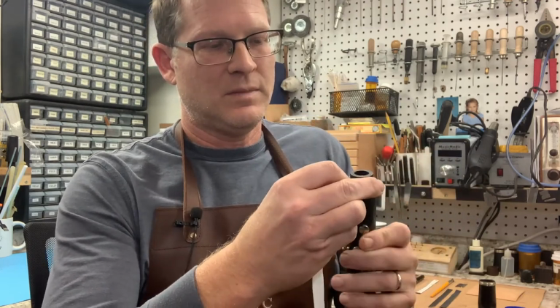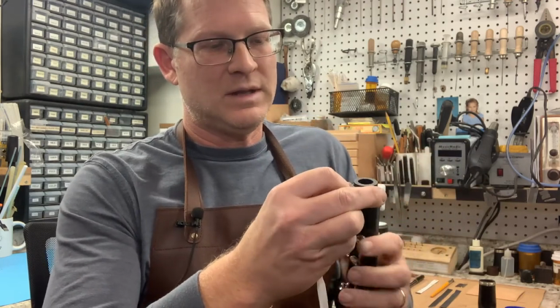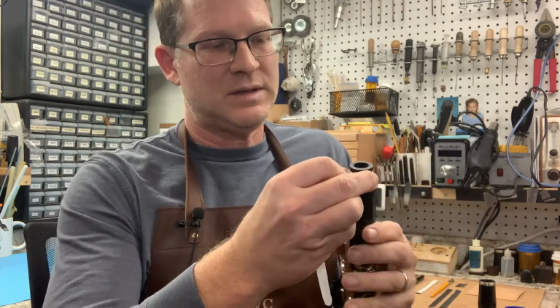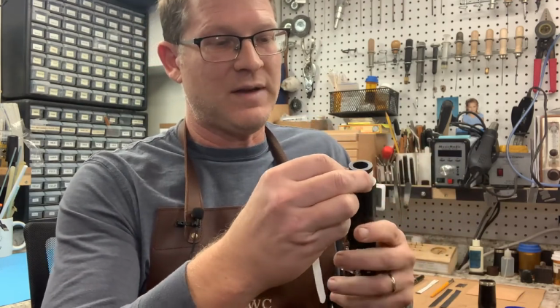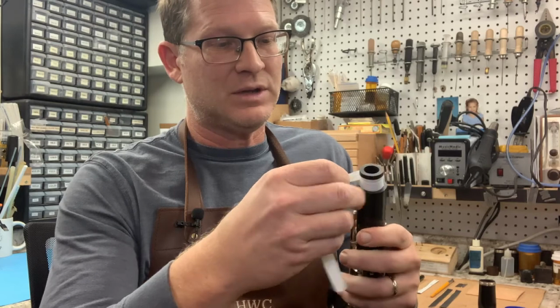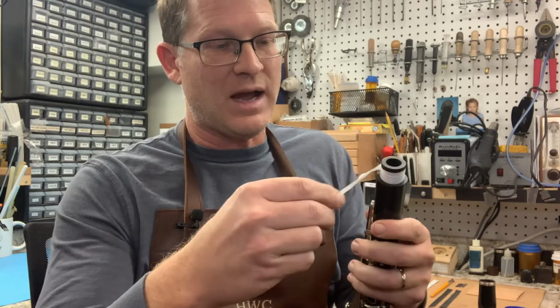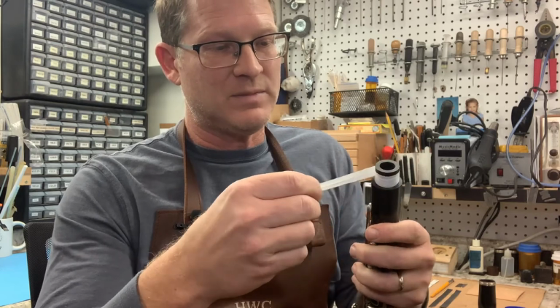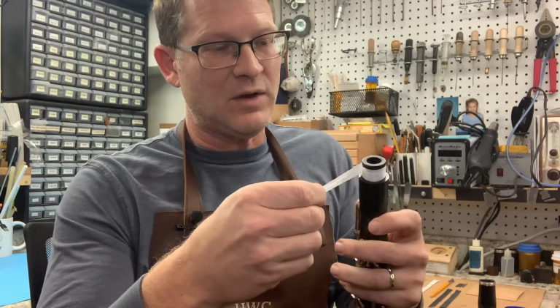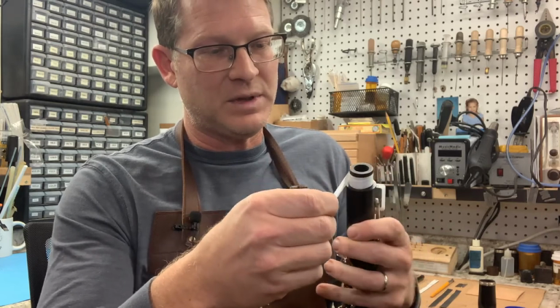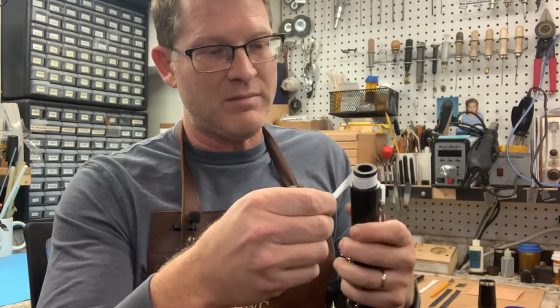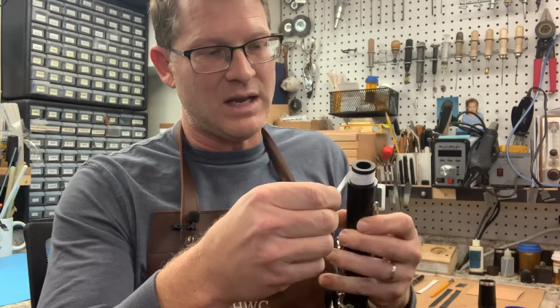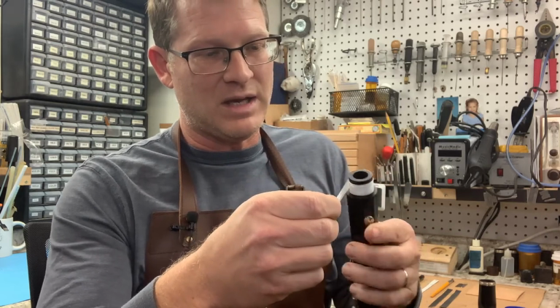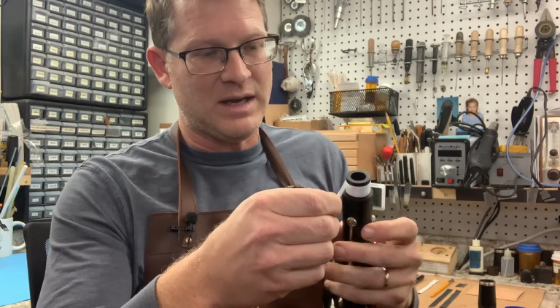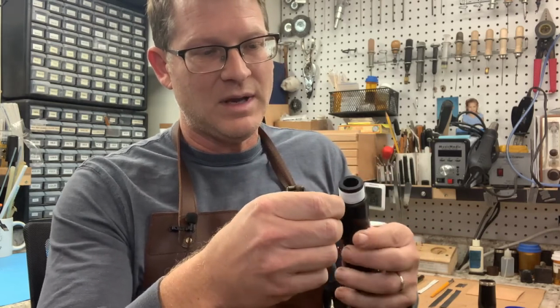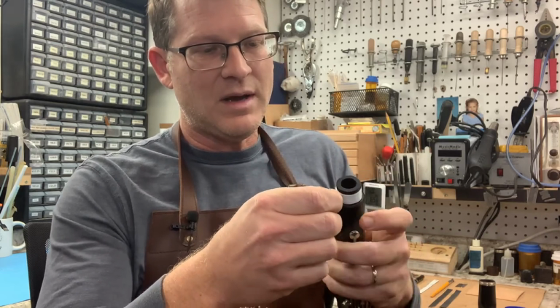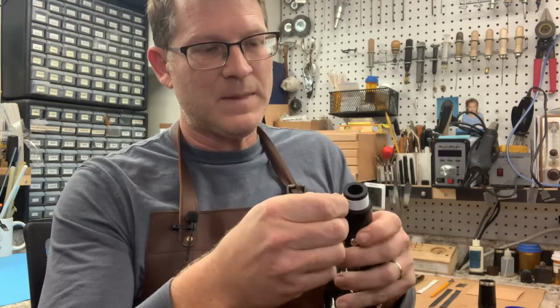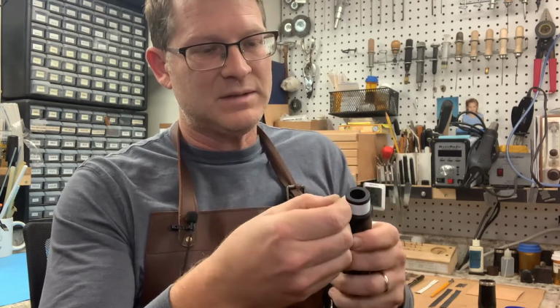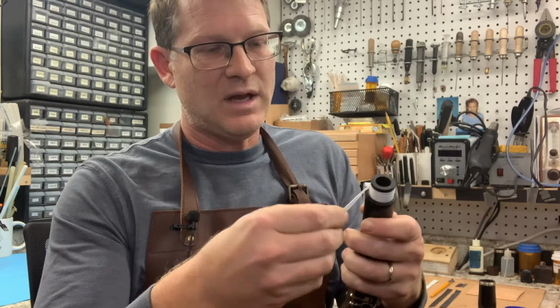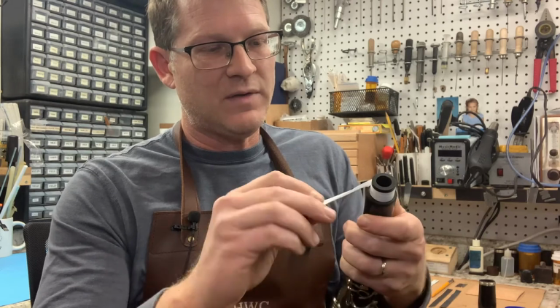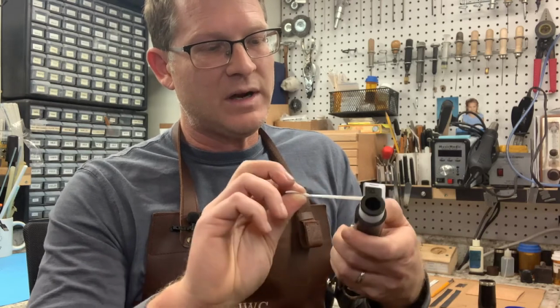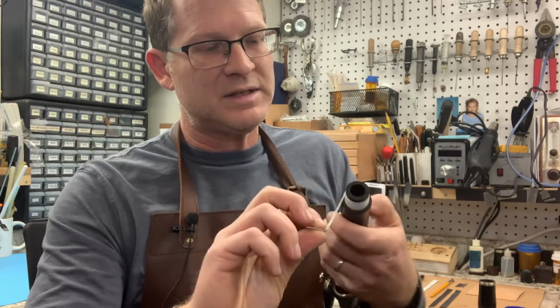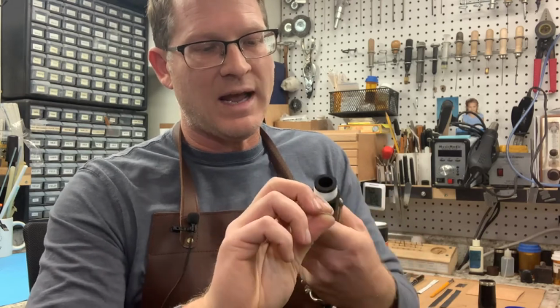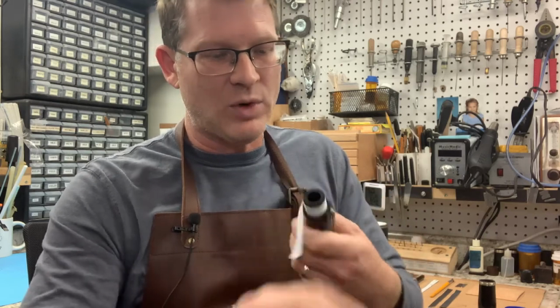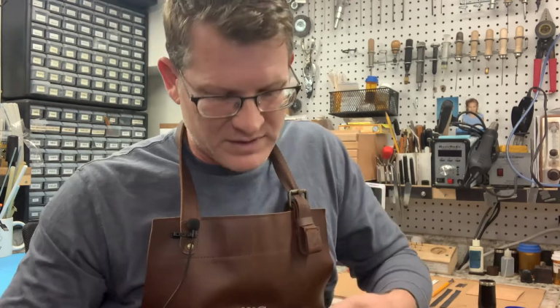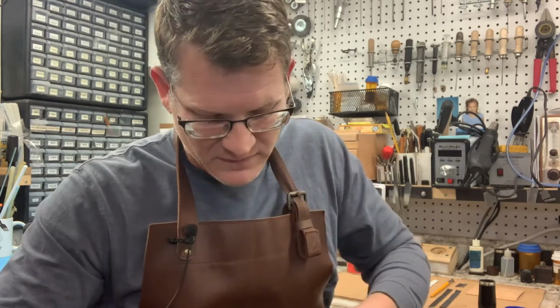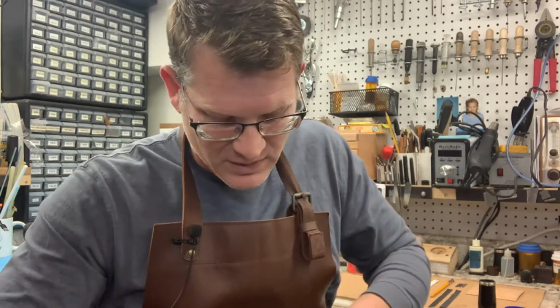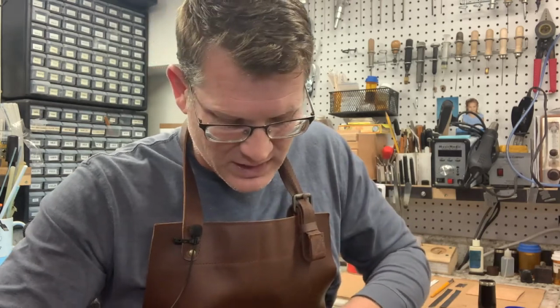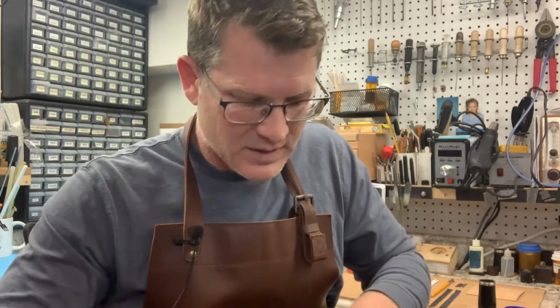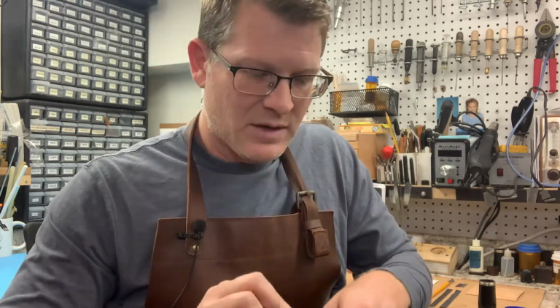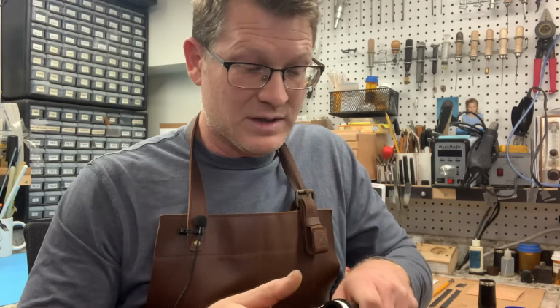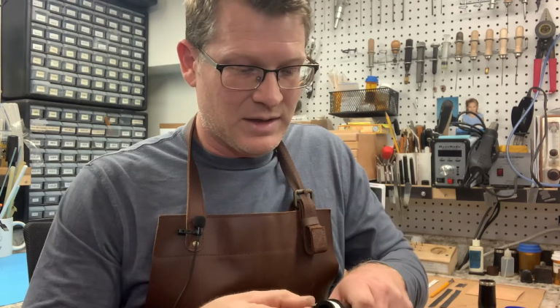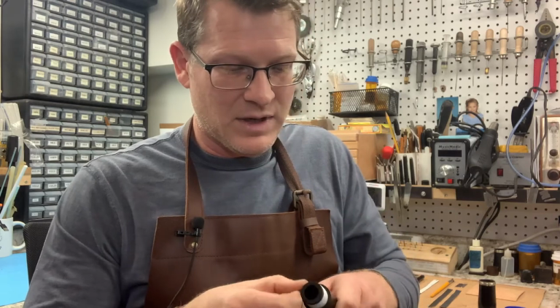This is definitely a trick I've used myself as a player many, many times. If you're a clarinetist, it's handy to have a roll of this stuff in your case, just in case you need it.